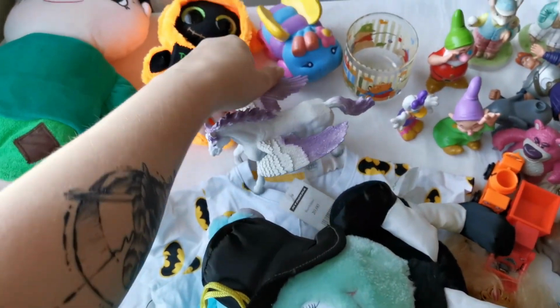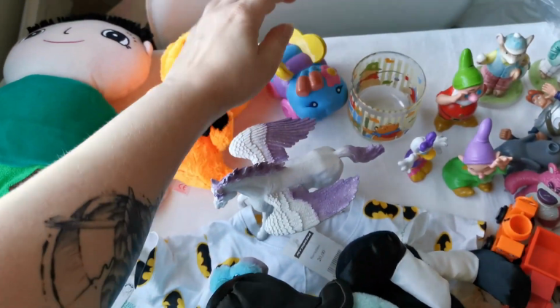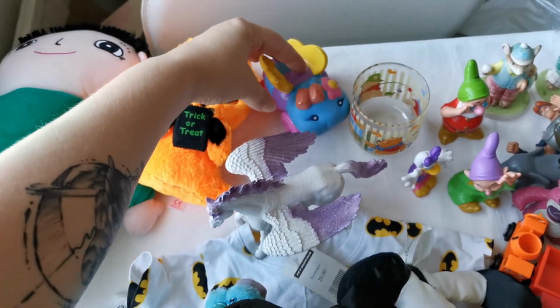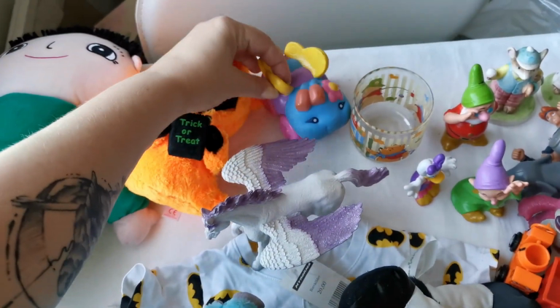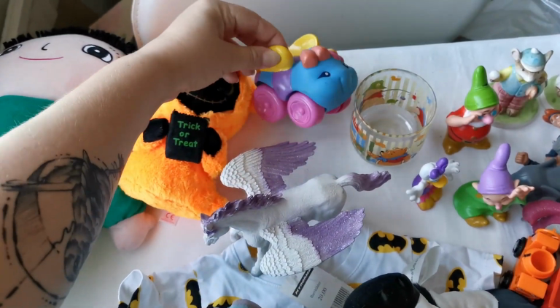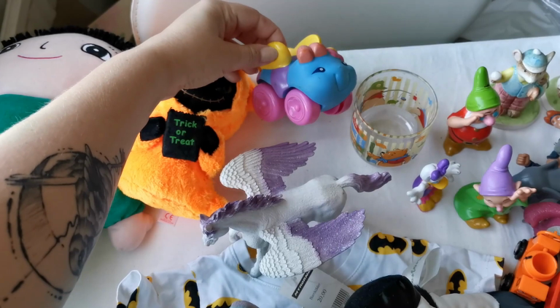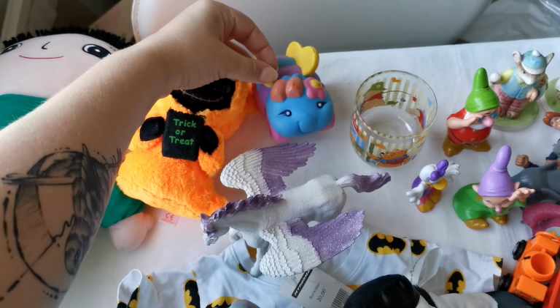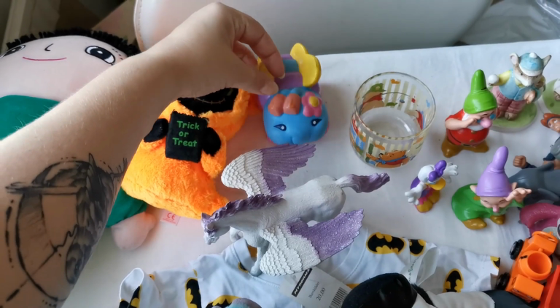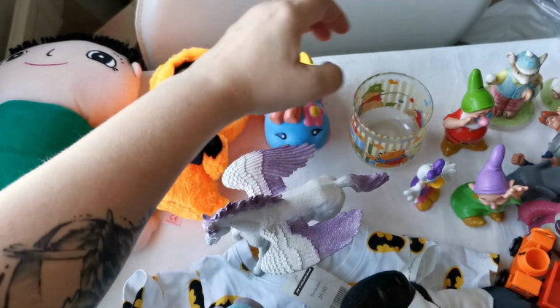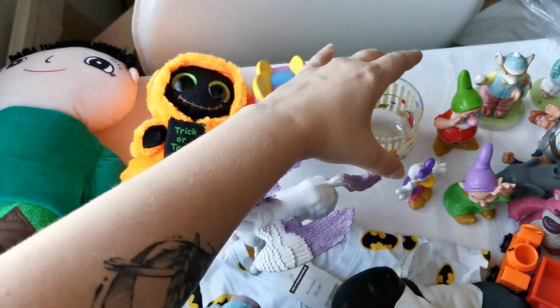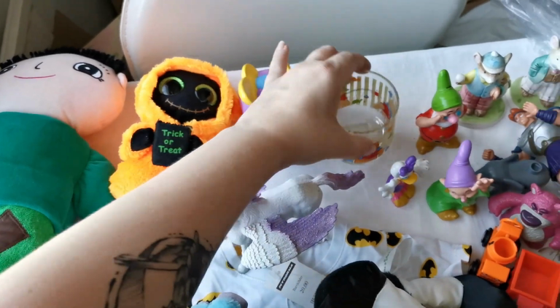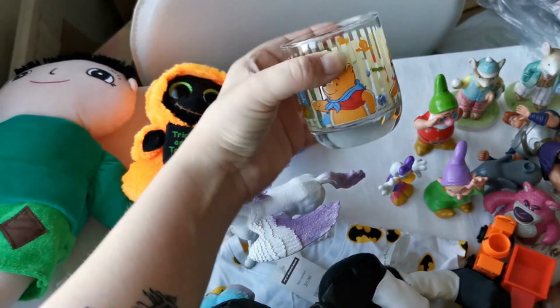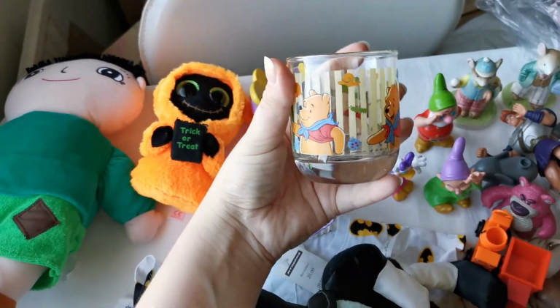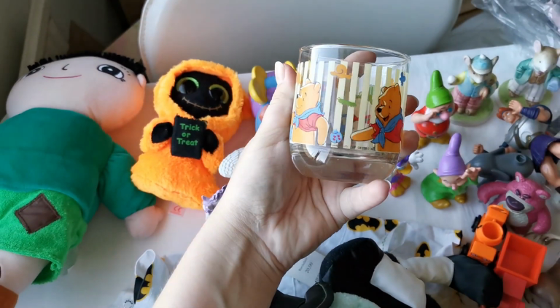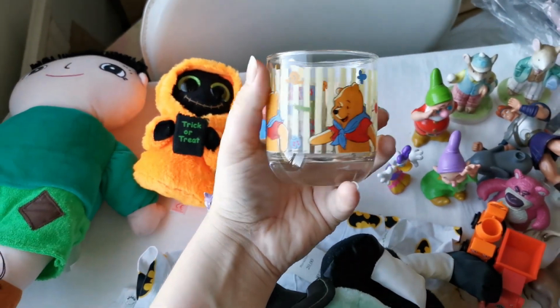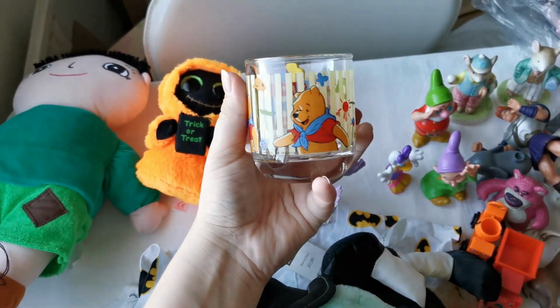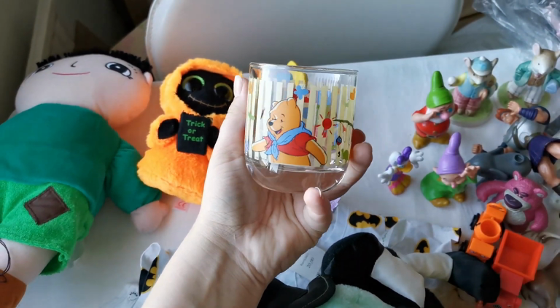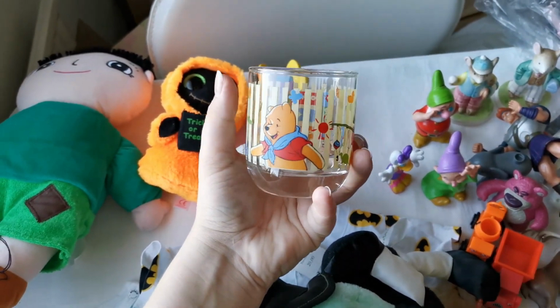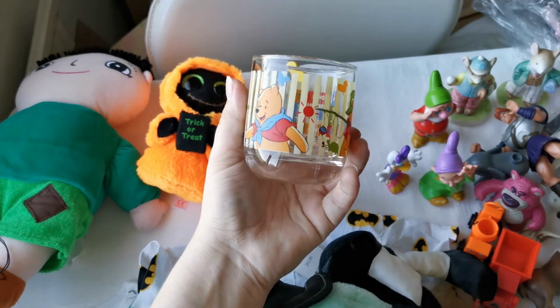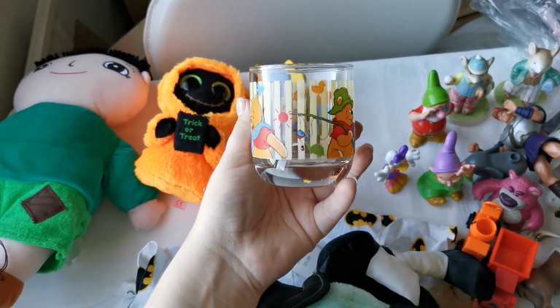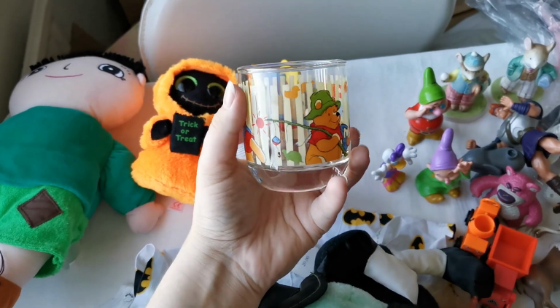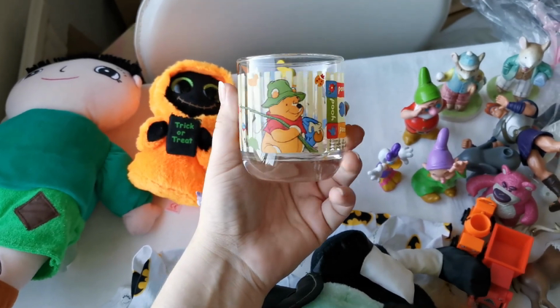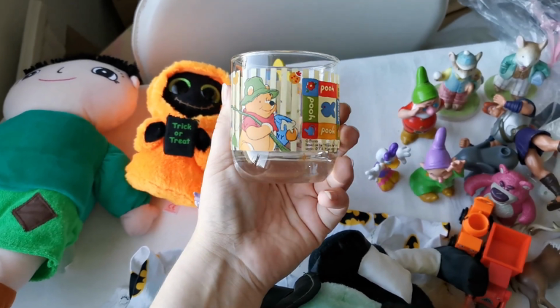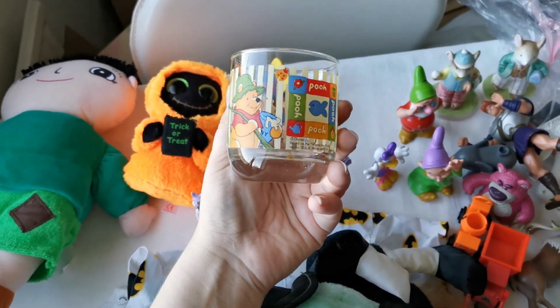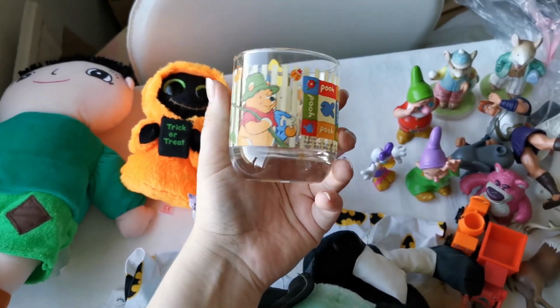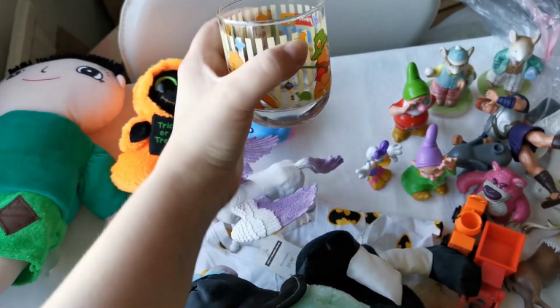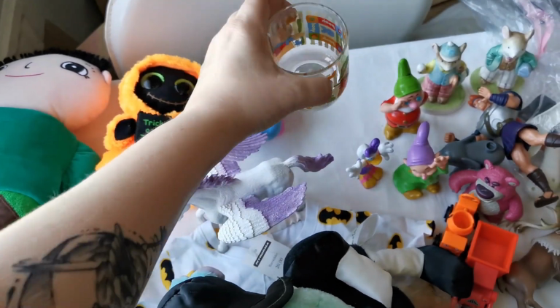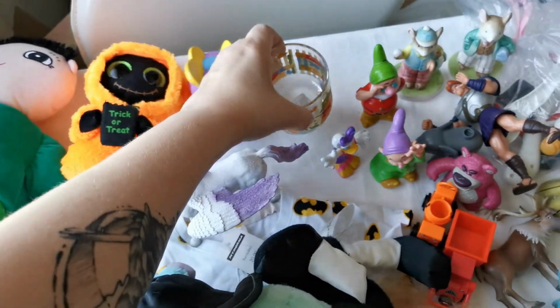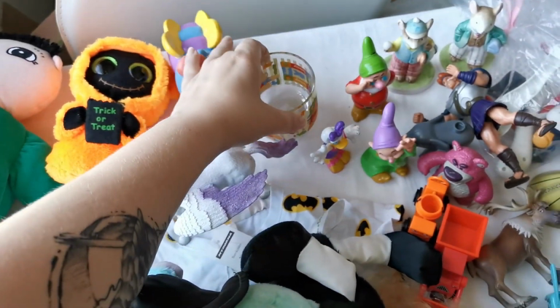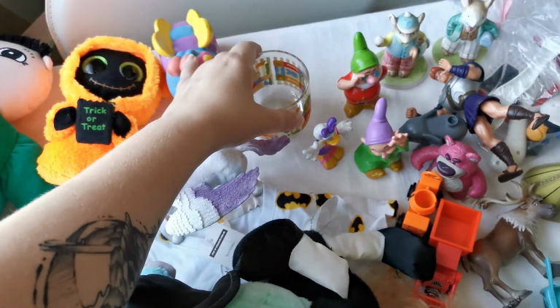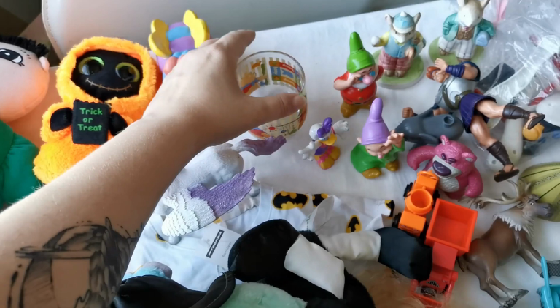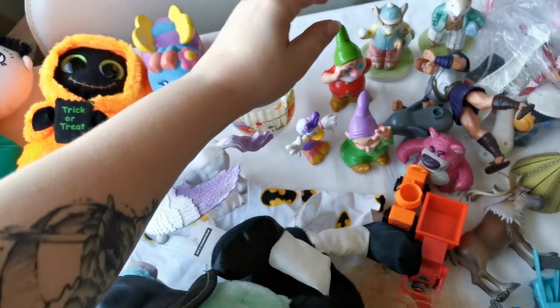I got this little Playschool butterfly which was super cute. I got a Winnie the Pooh glass - I got it for like a dollar. It was in nice condition. It didn't have any markings except the Disney one but it was so cute.